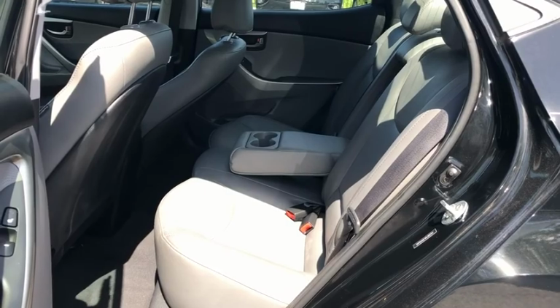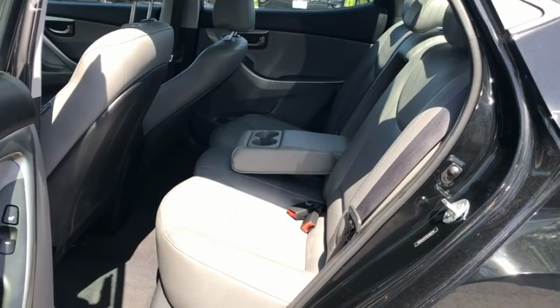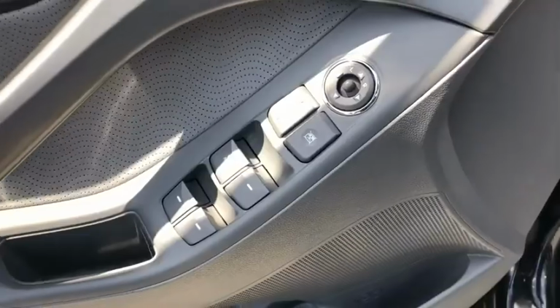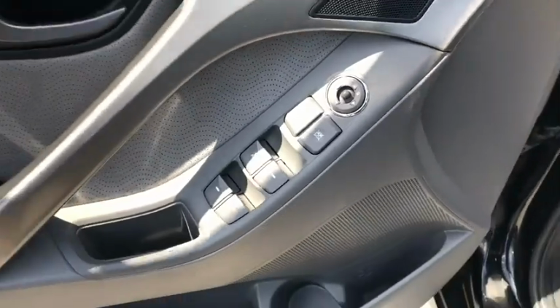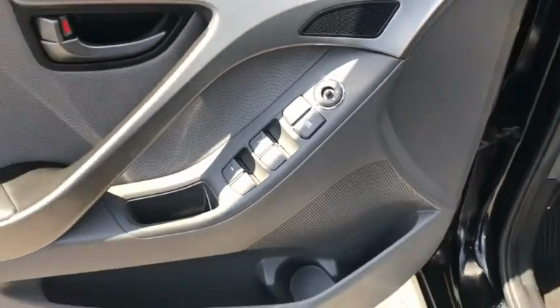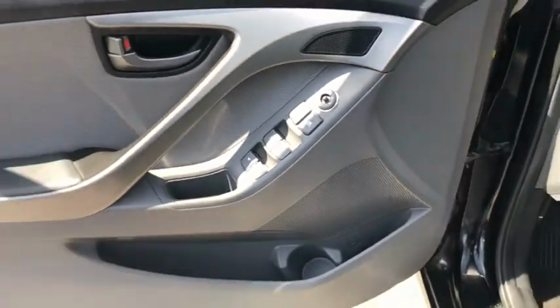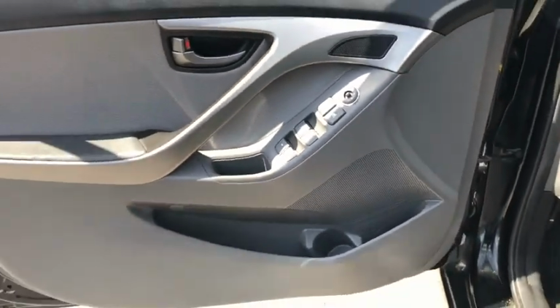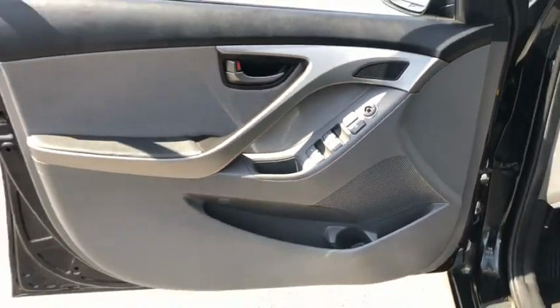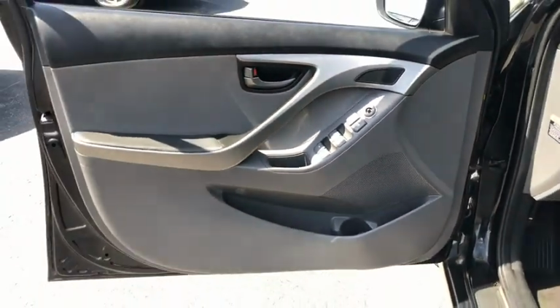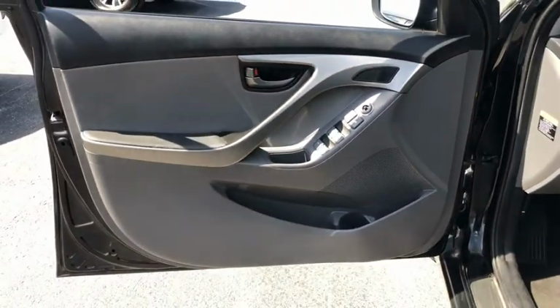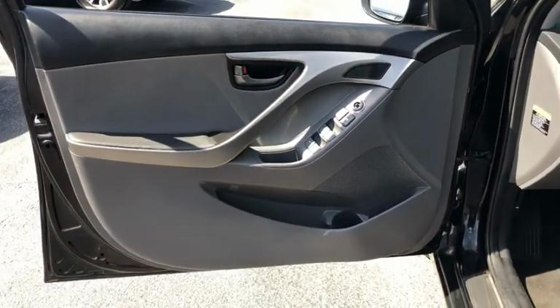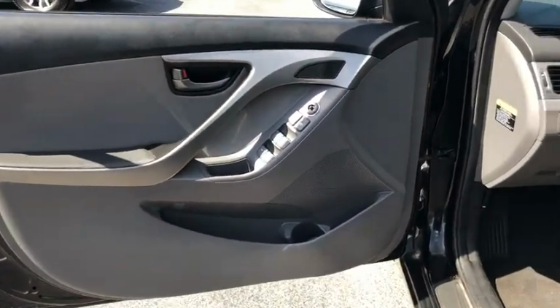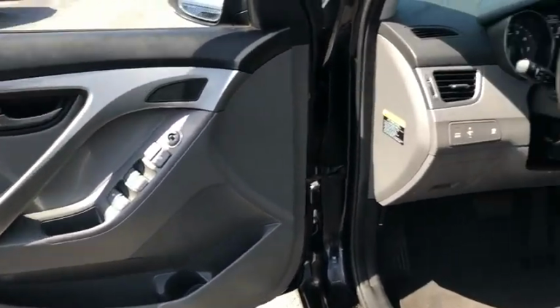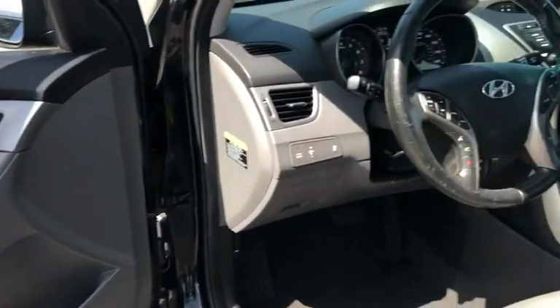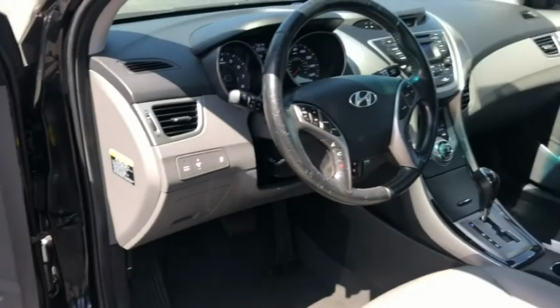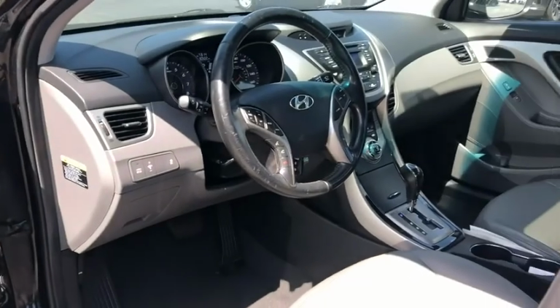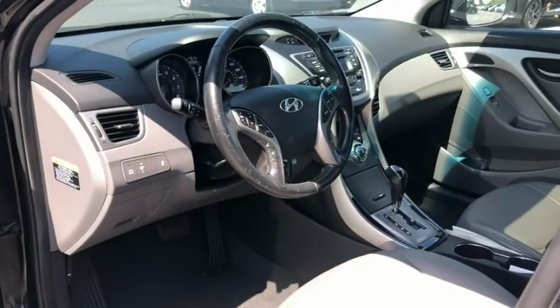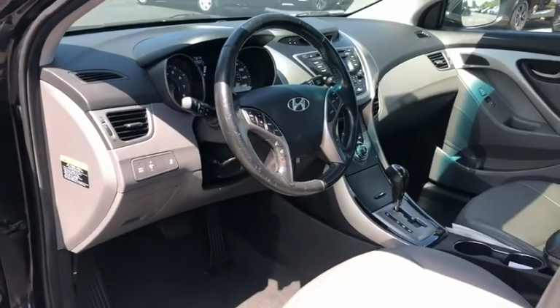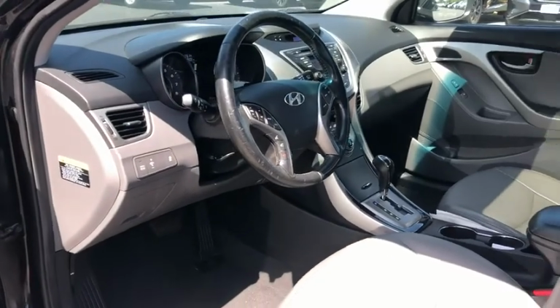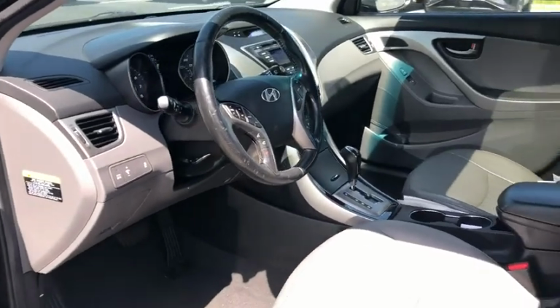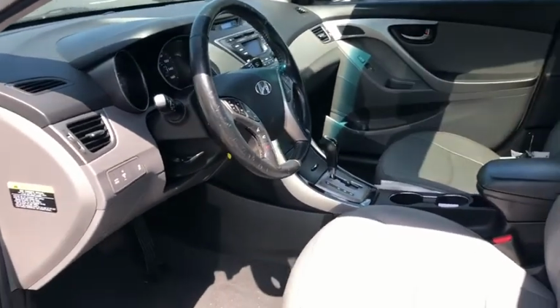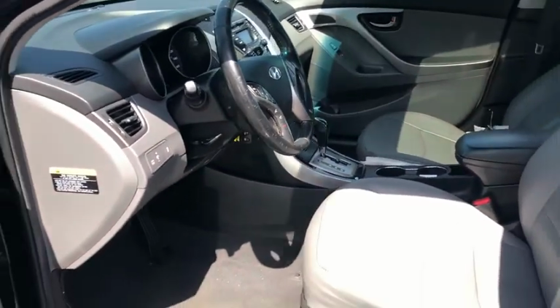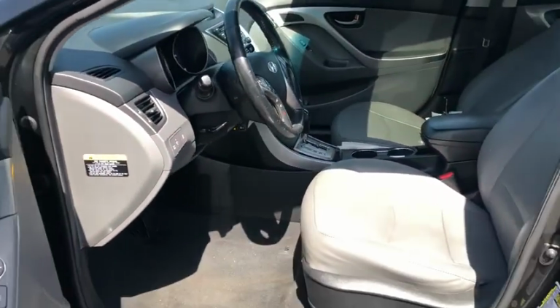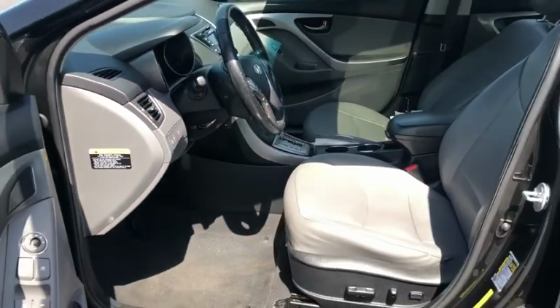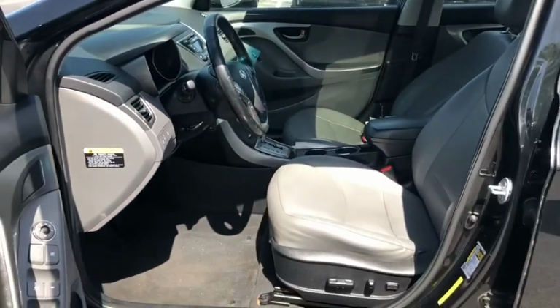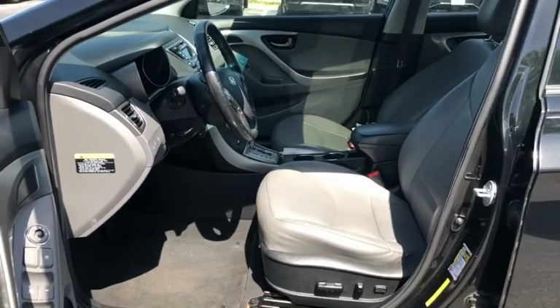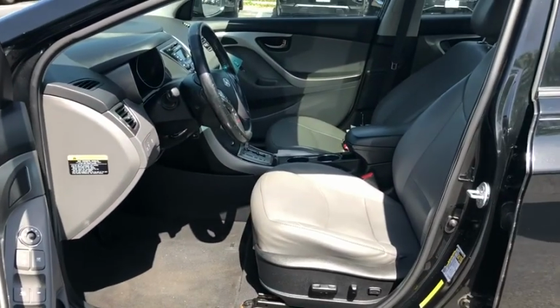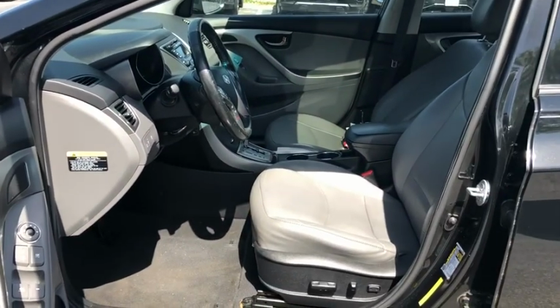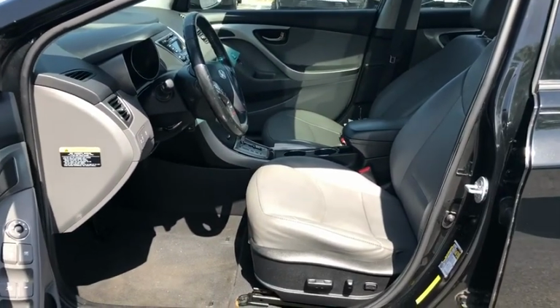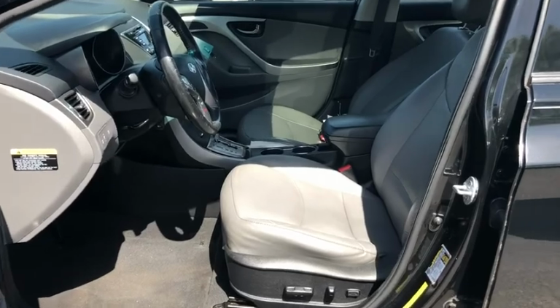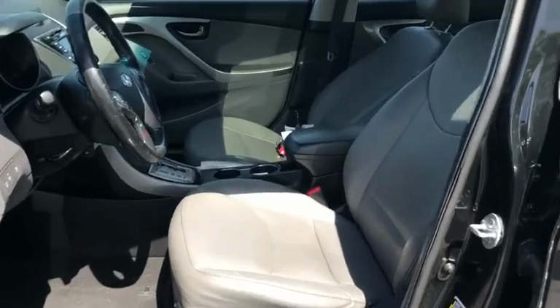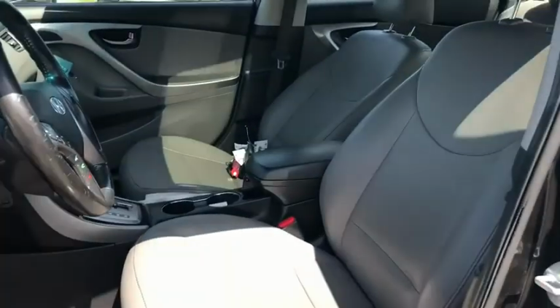Power door locks, trip computer, daytime running lights, intermittent wipers, tachometer, cargo area light, front stabilizer bar, airbags, brake assist, emergency trunk release.